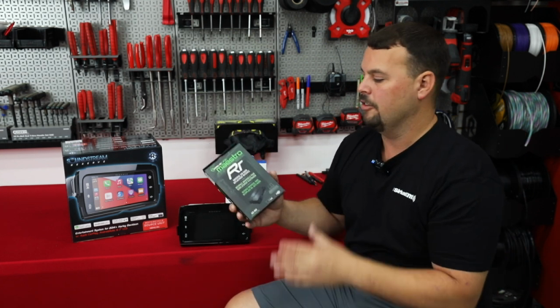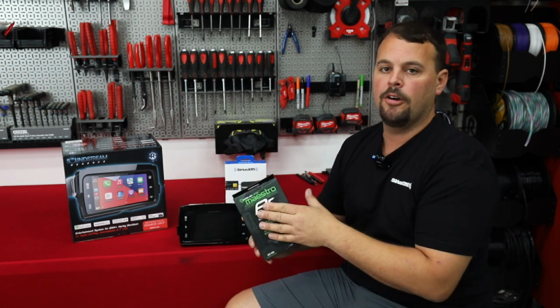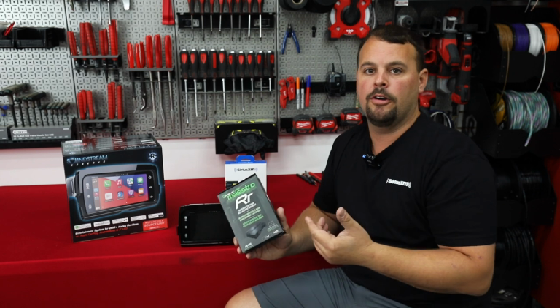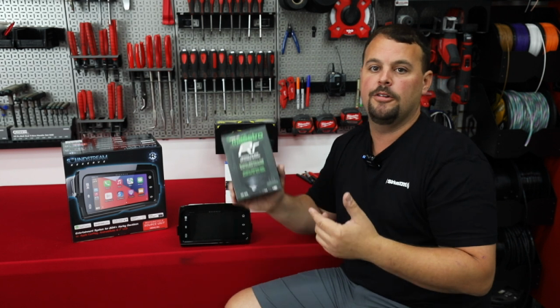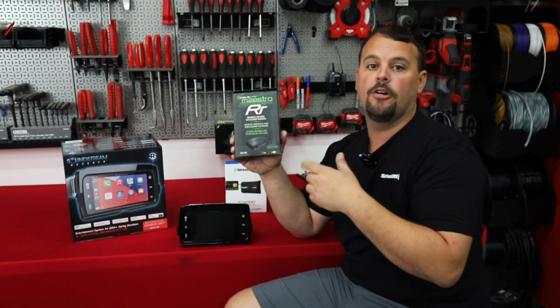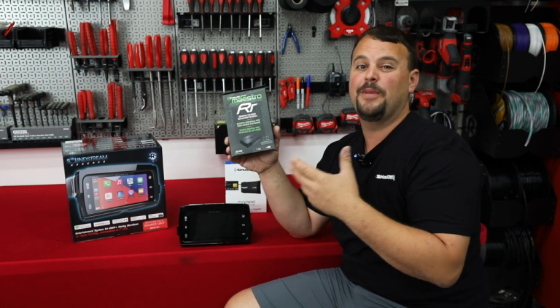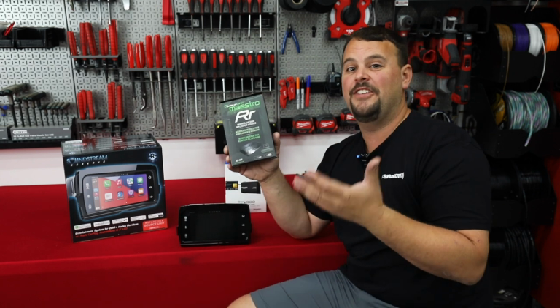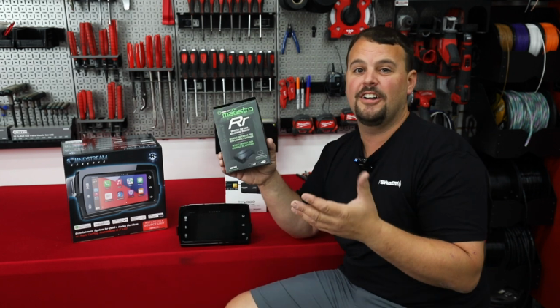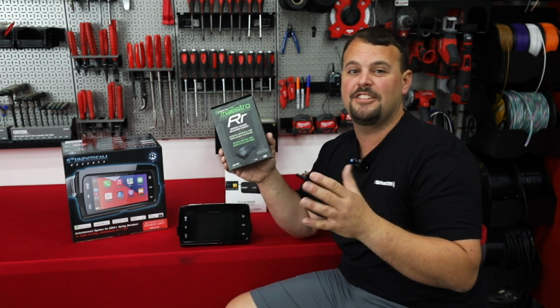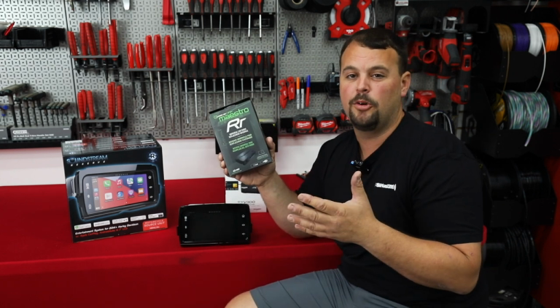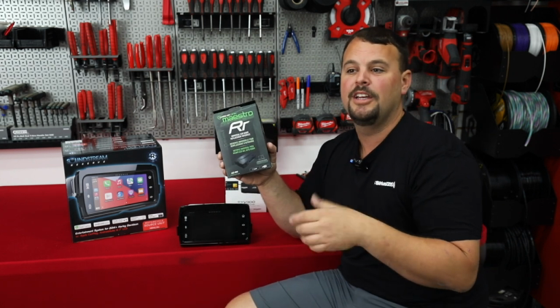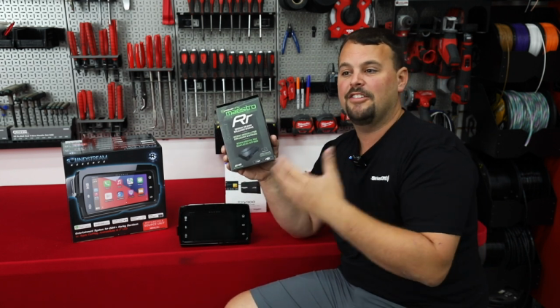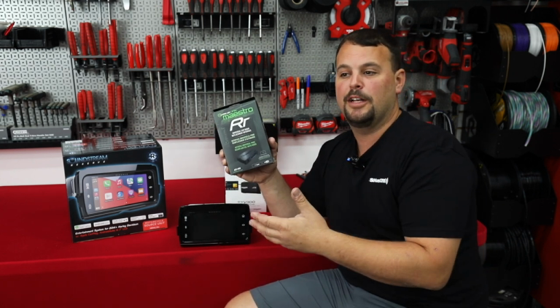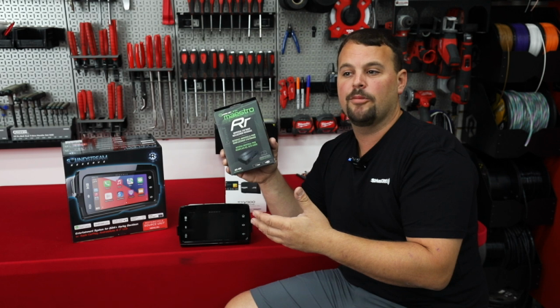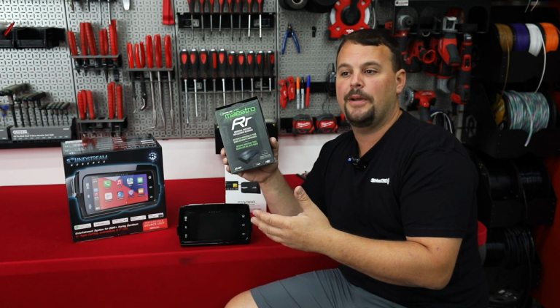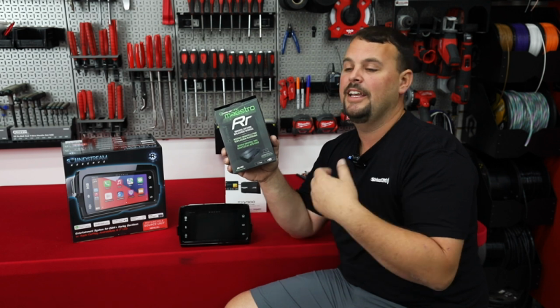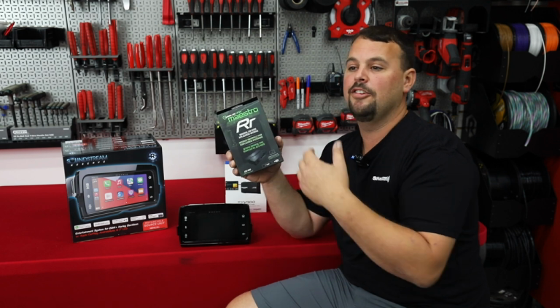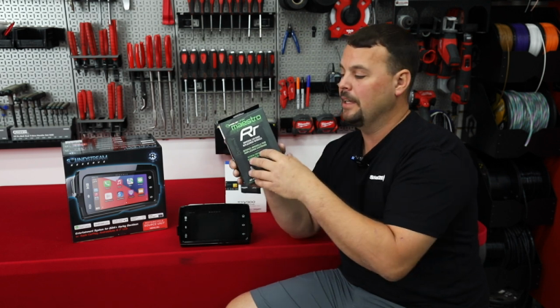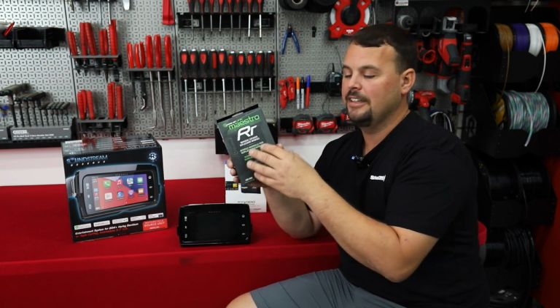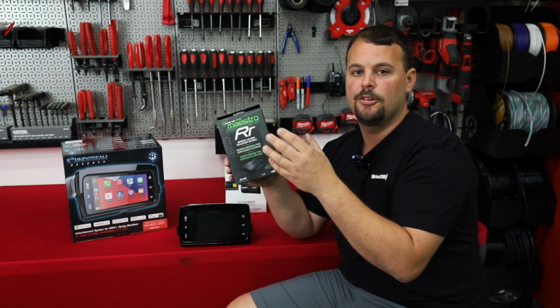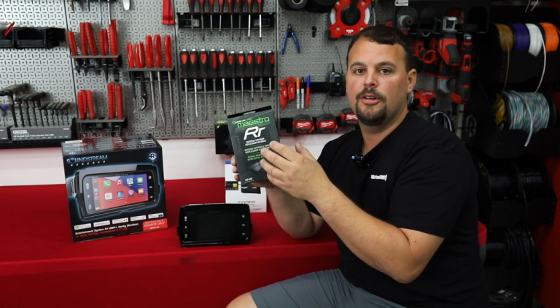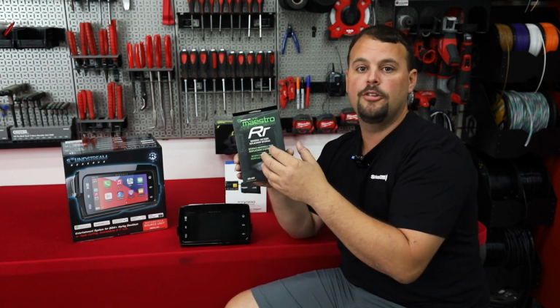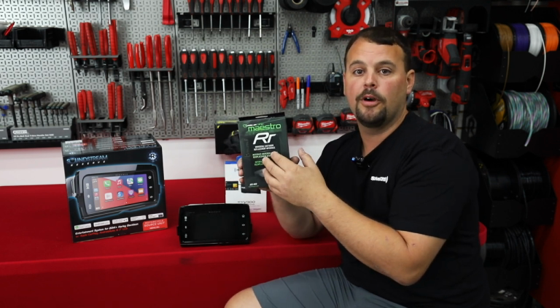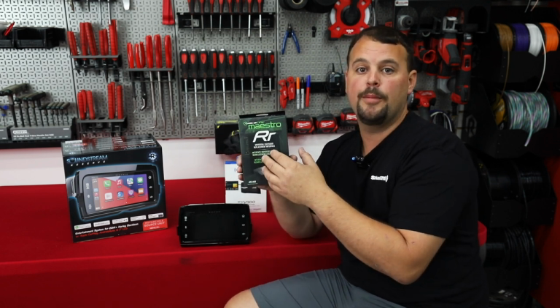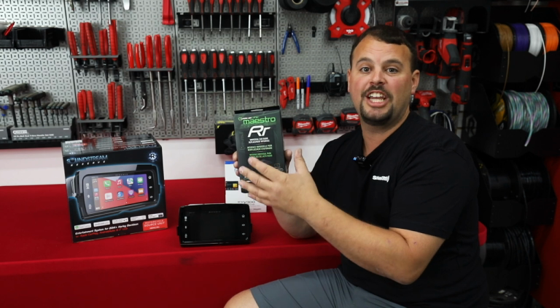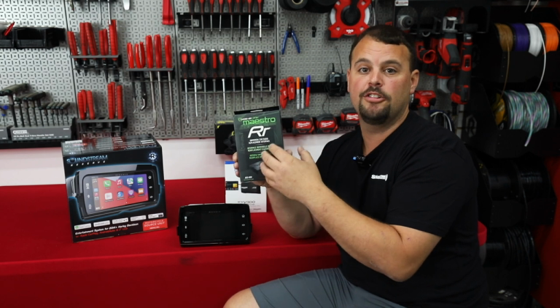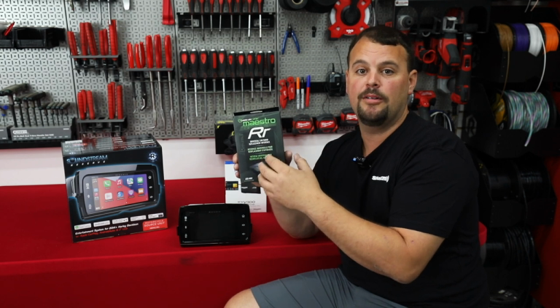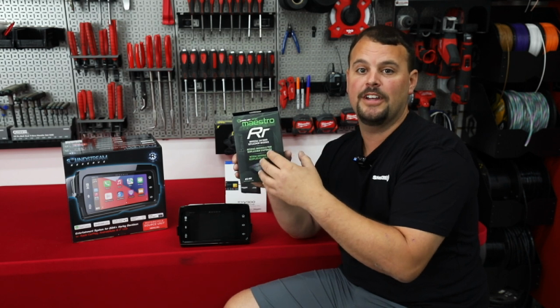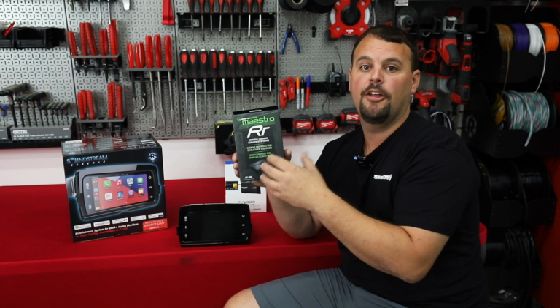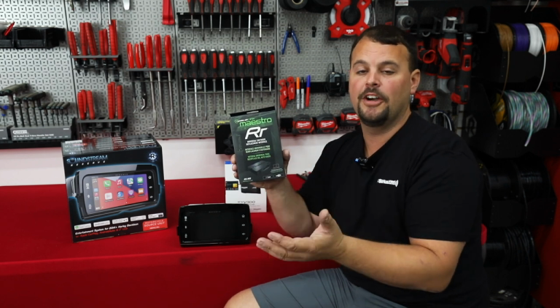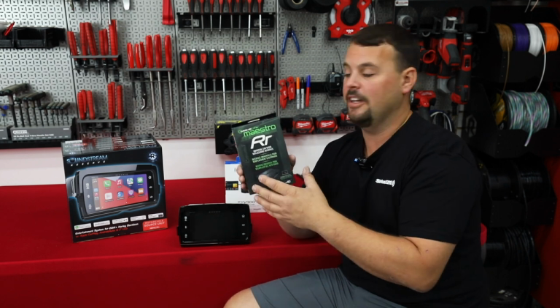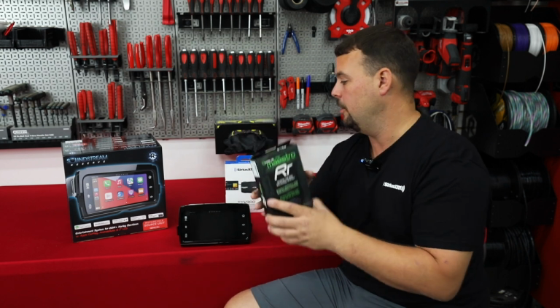So RR versus RR2 — the RR2 is about $50 to $60 more. It adds the expandability of the relay pack and gives you the ability to do programming and changes to the interface through your phone instead of a computer.